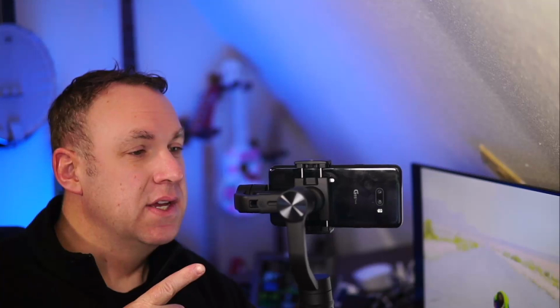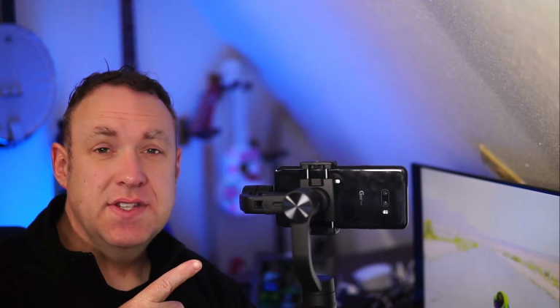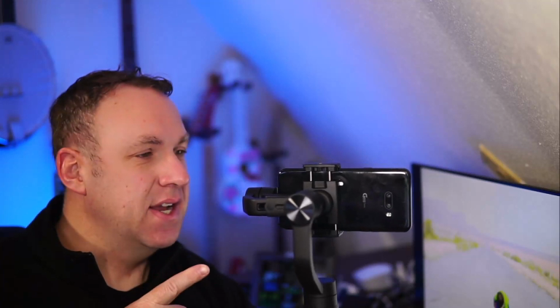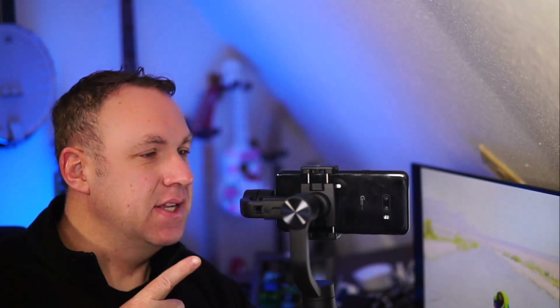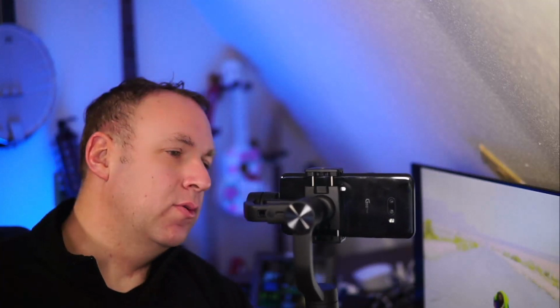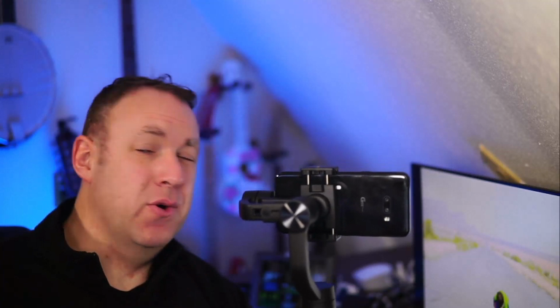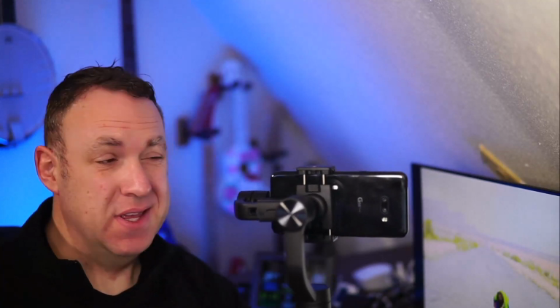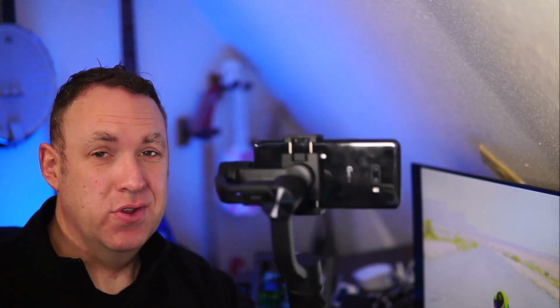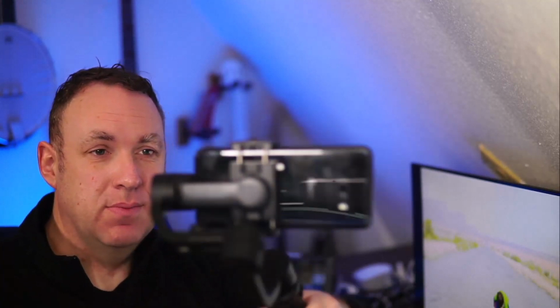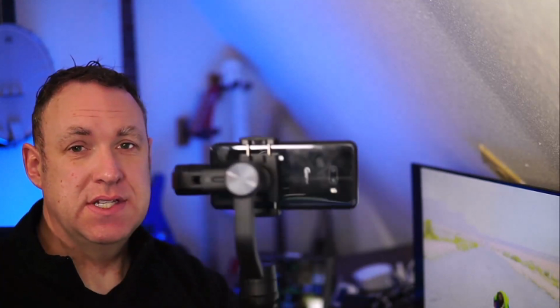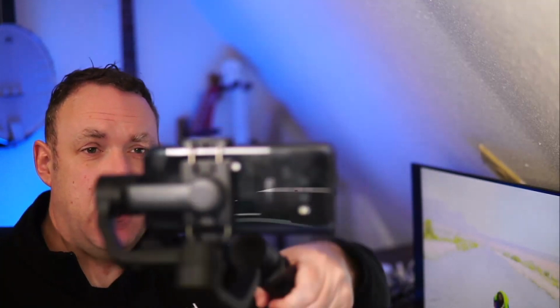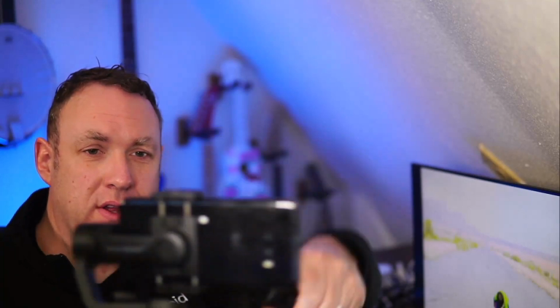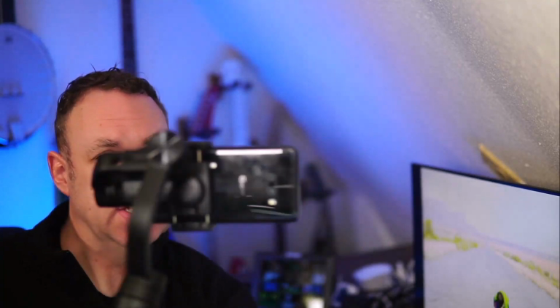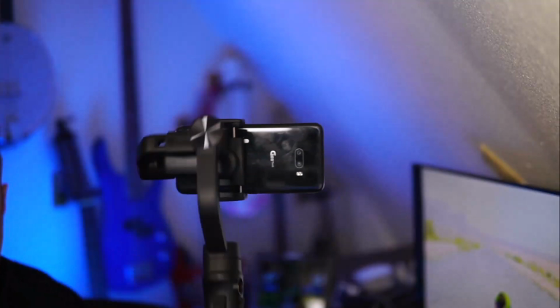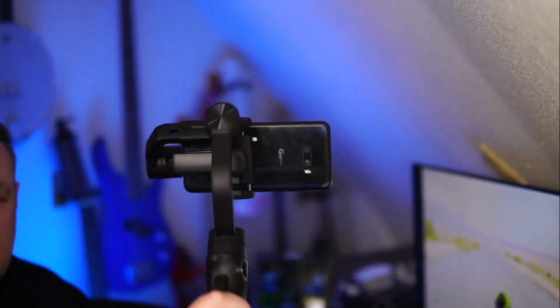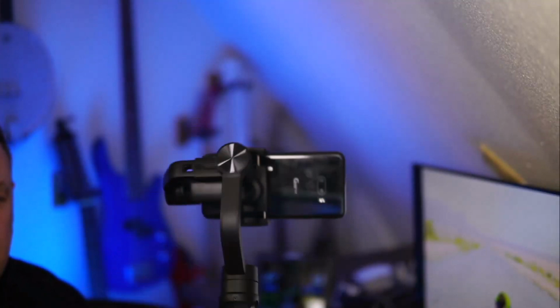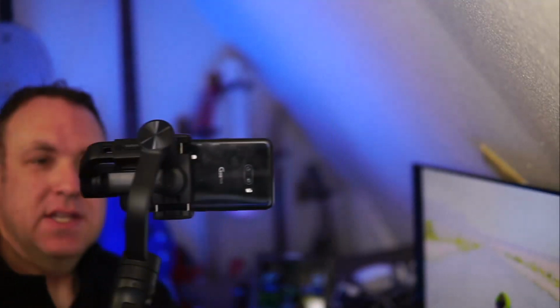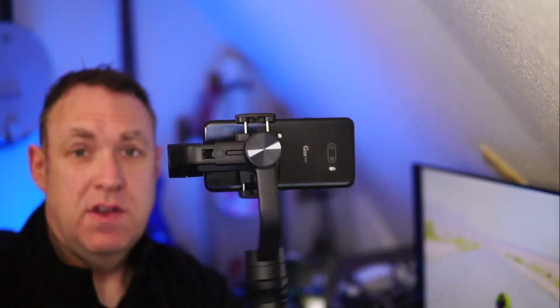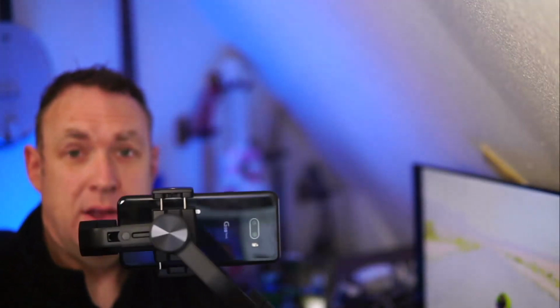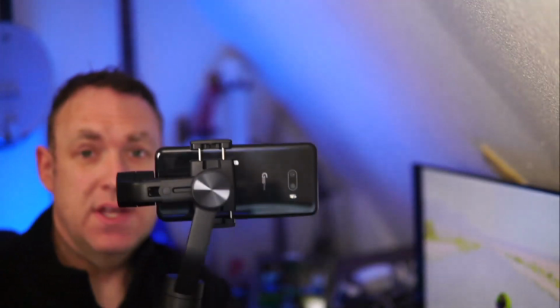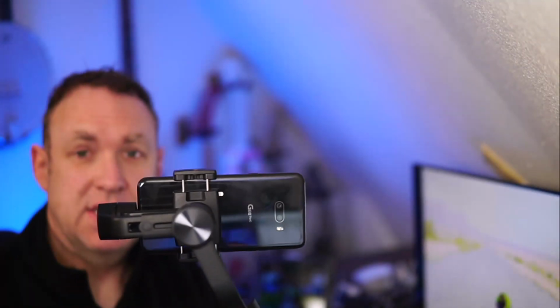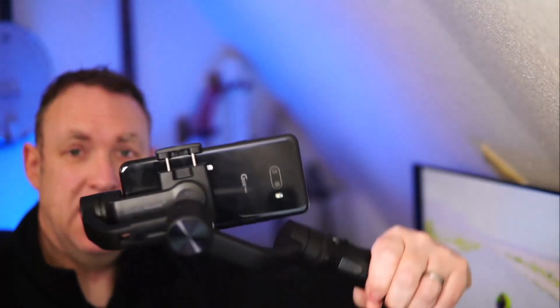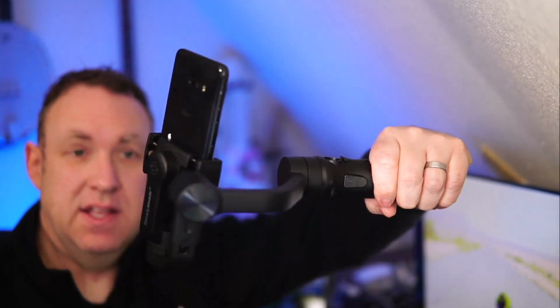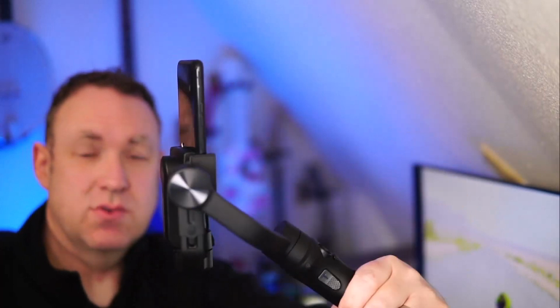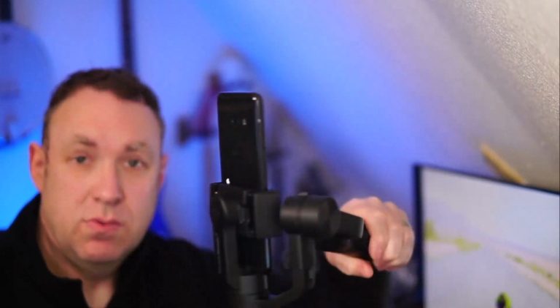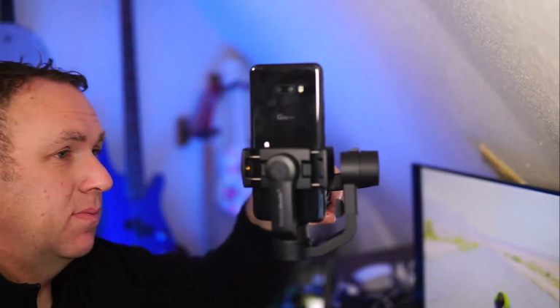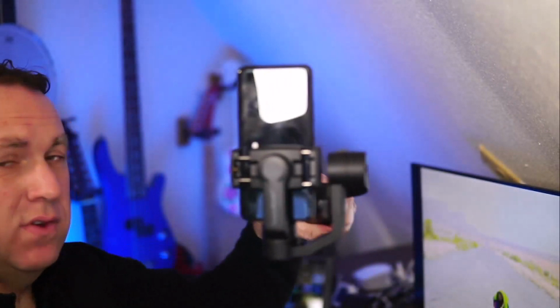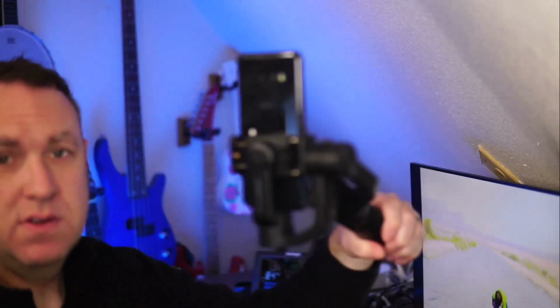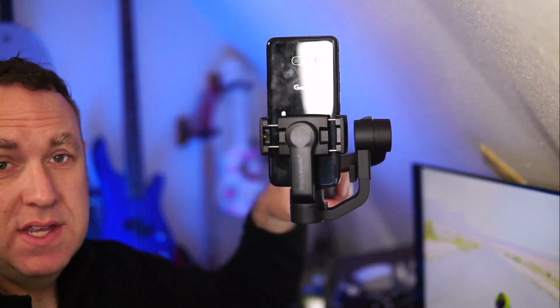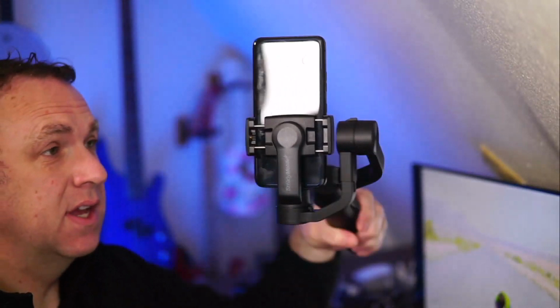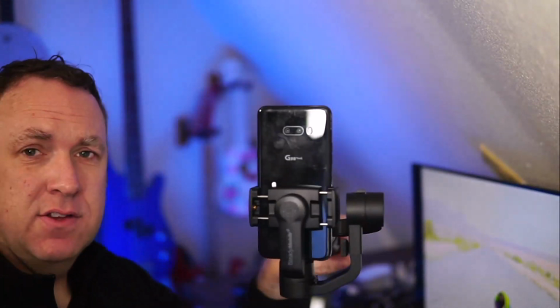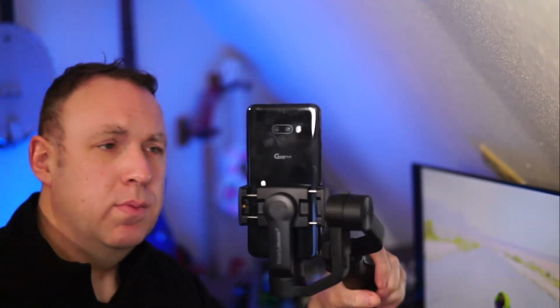This is the Ice Steady Gimbal by Hohem. It's a really cool gimbal. You can see how well it works and how steady and stable it is. Every way I move it, it just stays like that. And then you can switch it to portrait mode very easily. That is pretty cool.